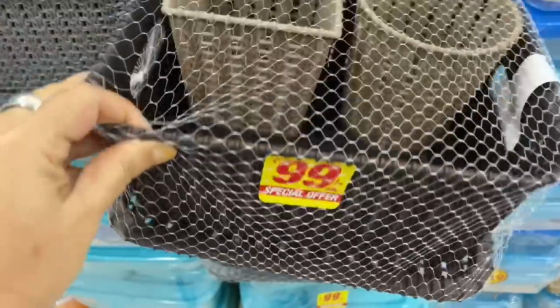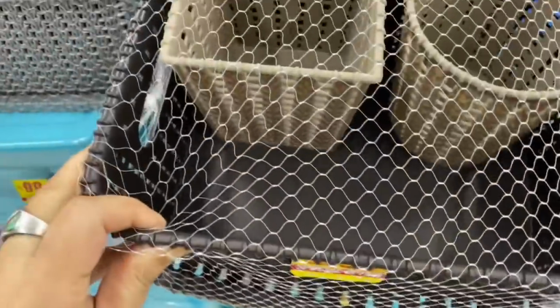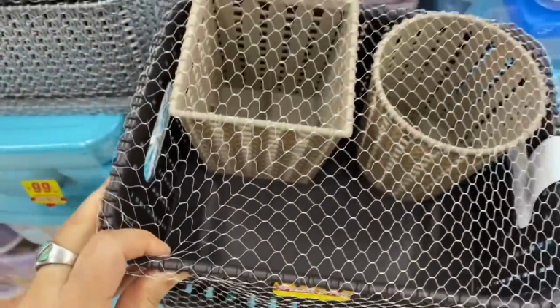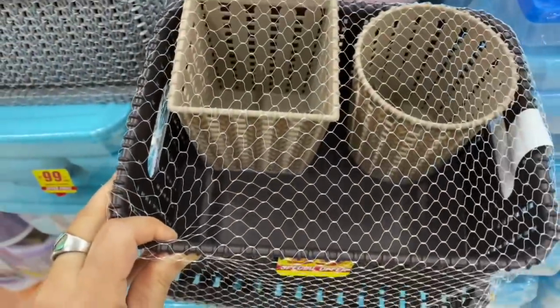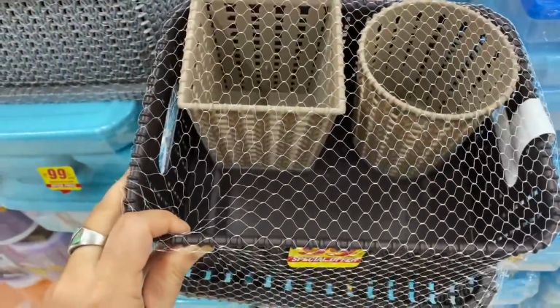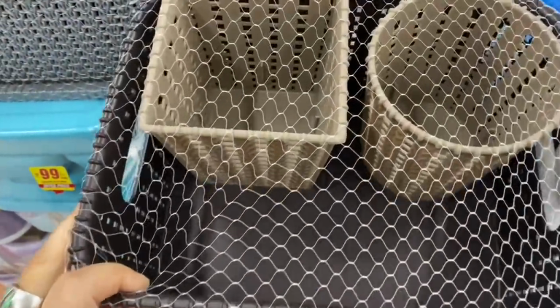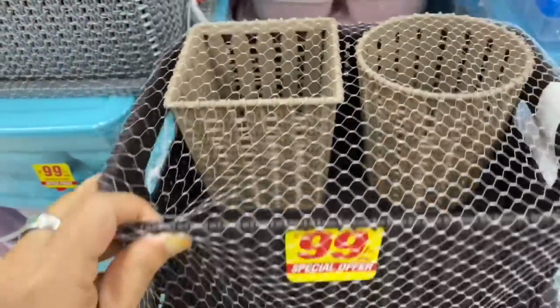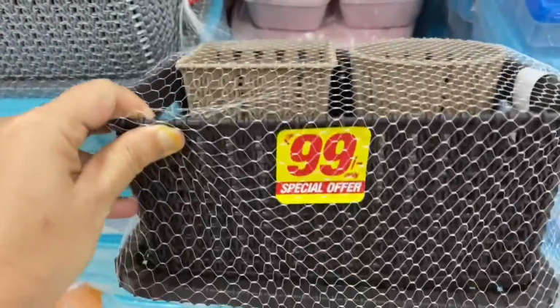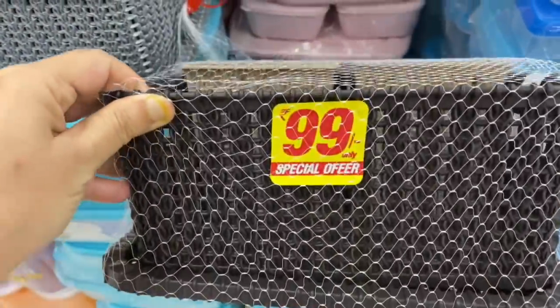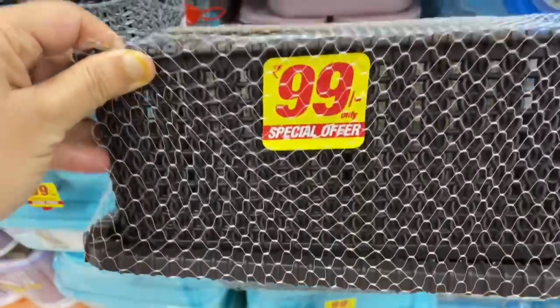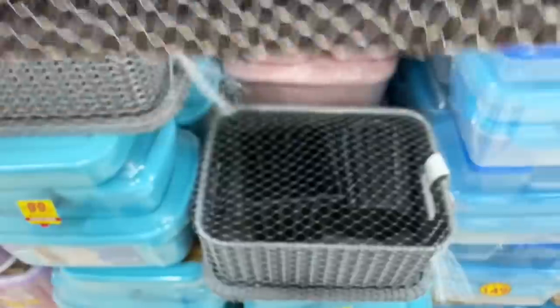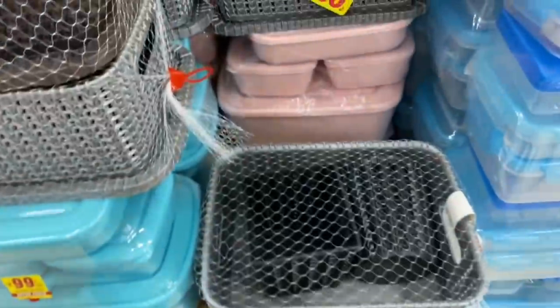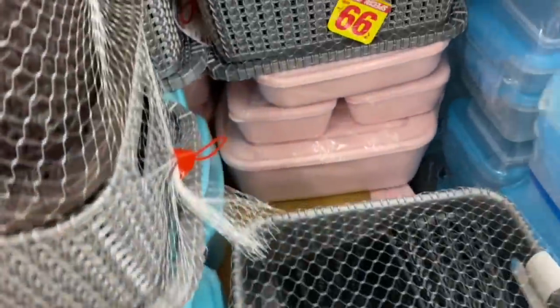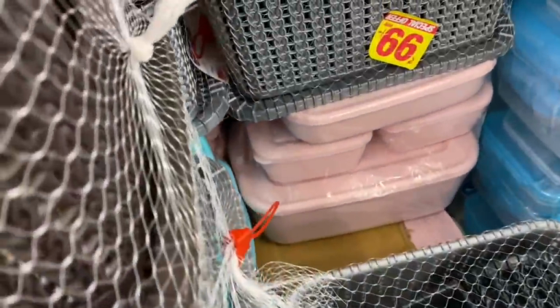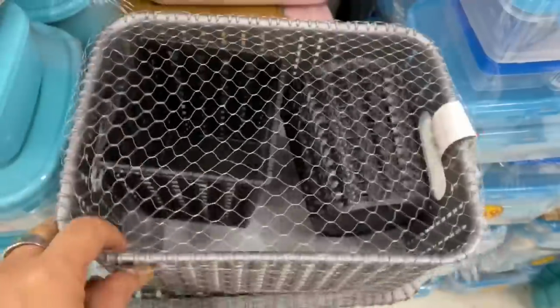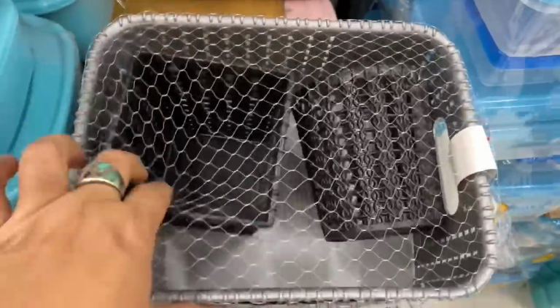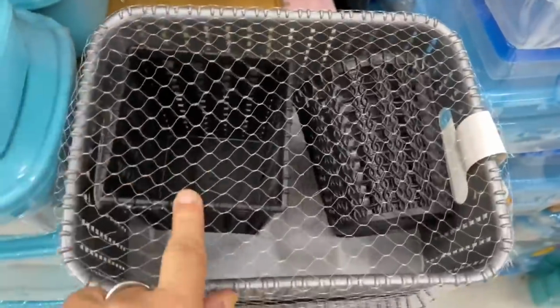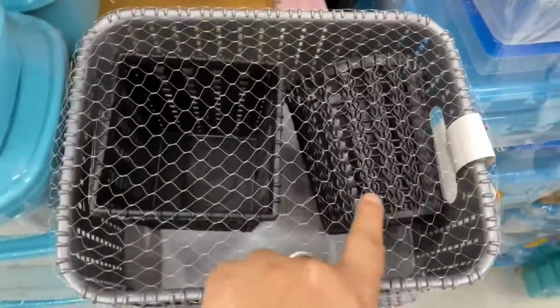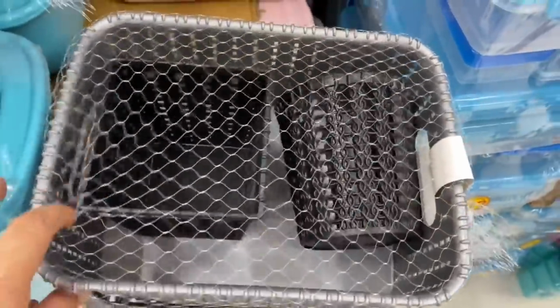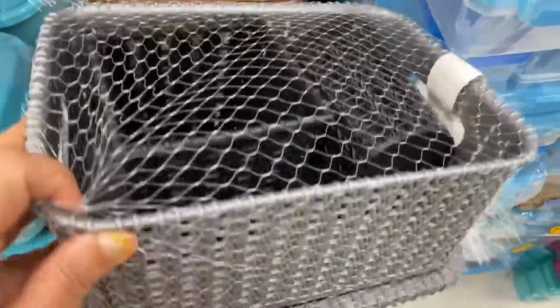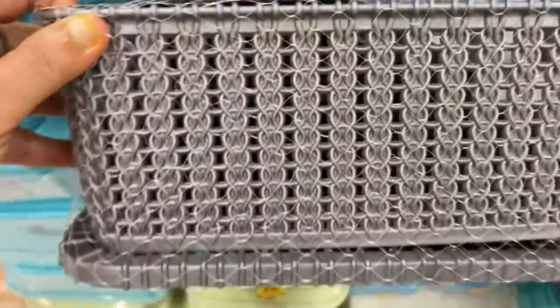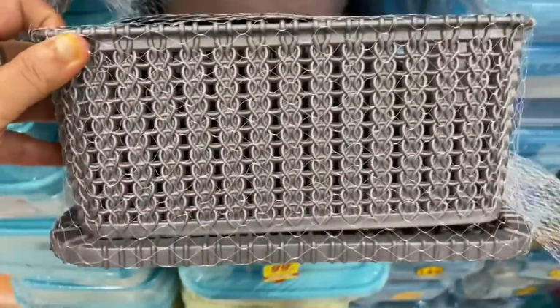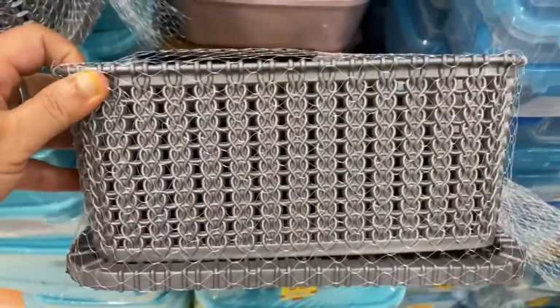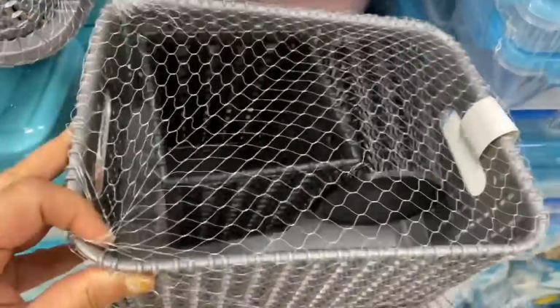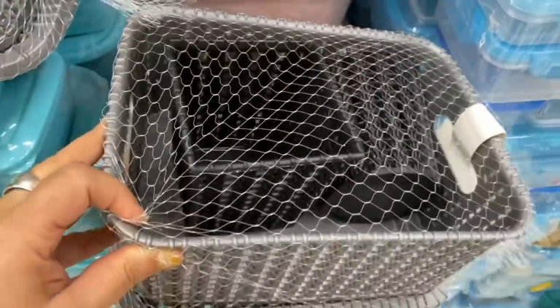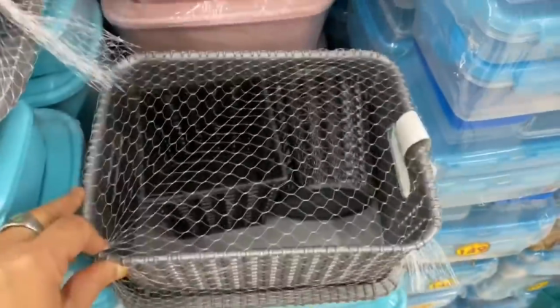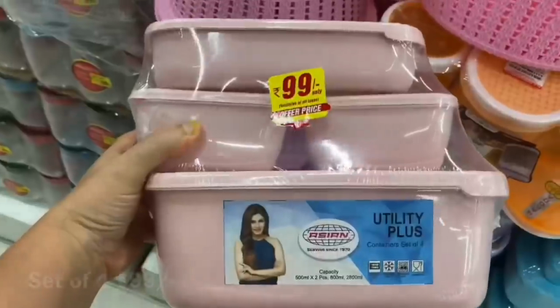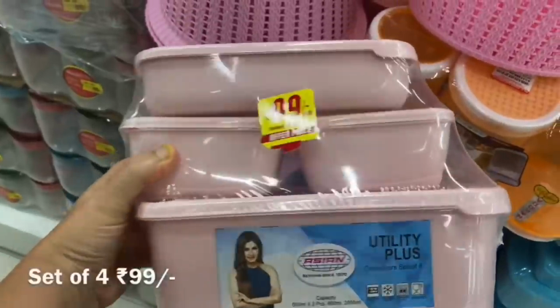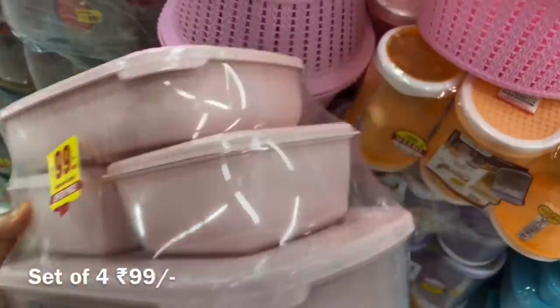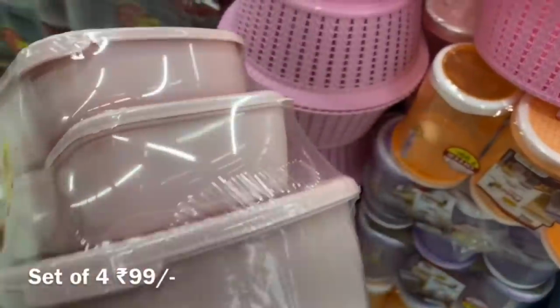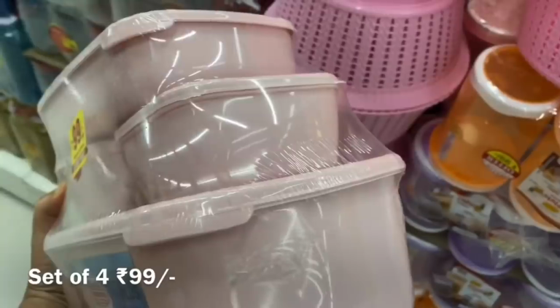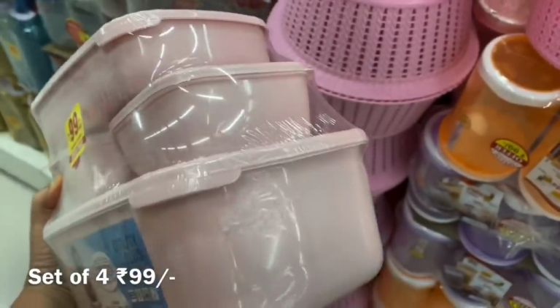First, I am sharing the ₹99 section in Reliance Smart. You can see the huge ₹99 section where you can find many kitchen organizers, bathroom organizers, basket containers, and many more items. Even grocery items are available here.